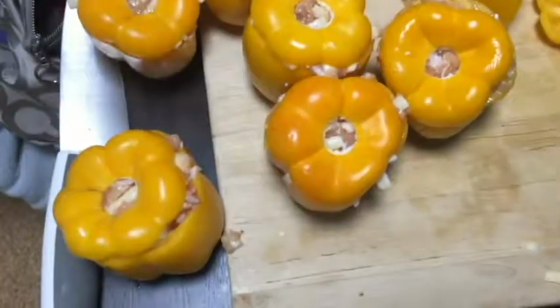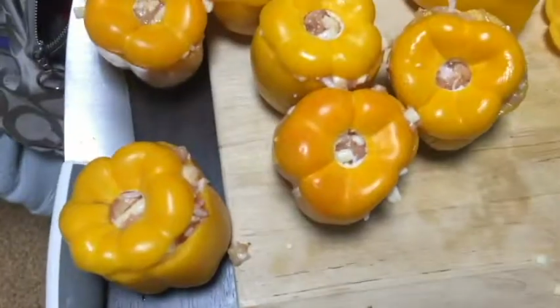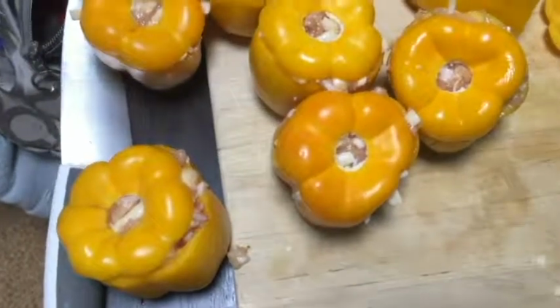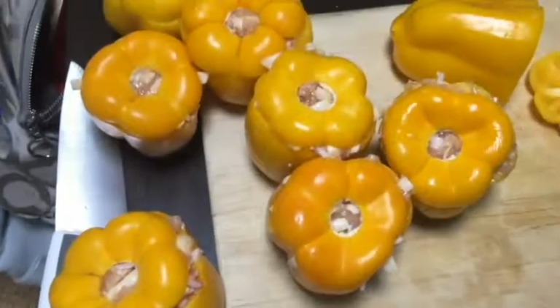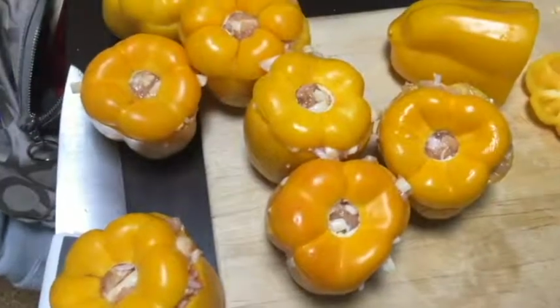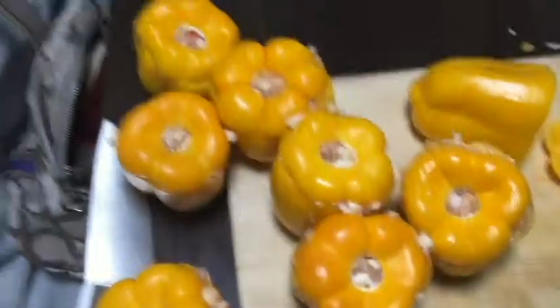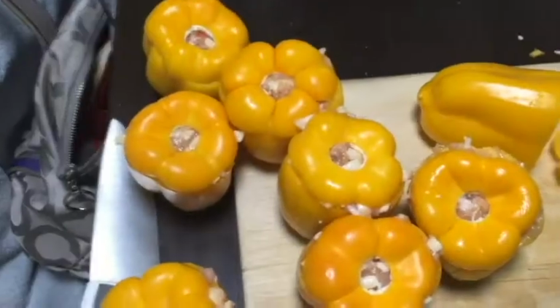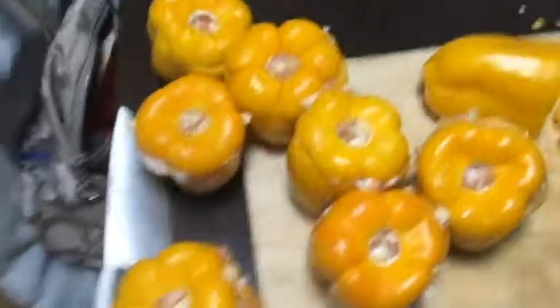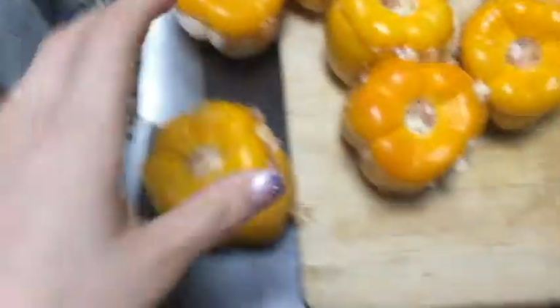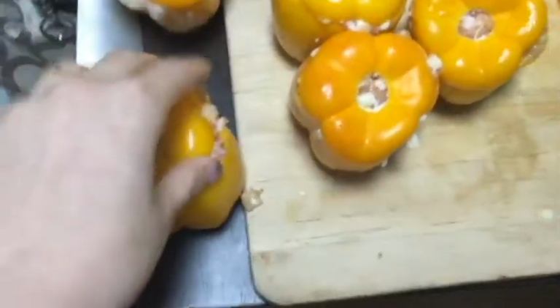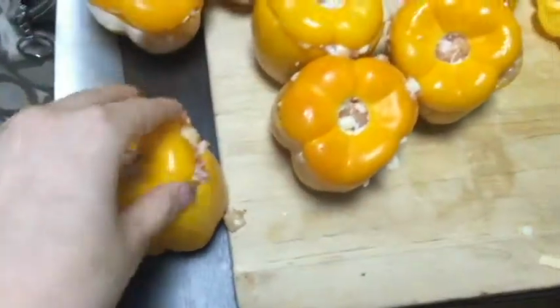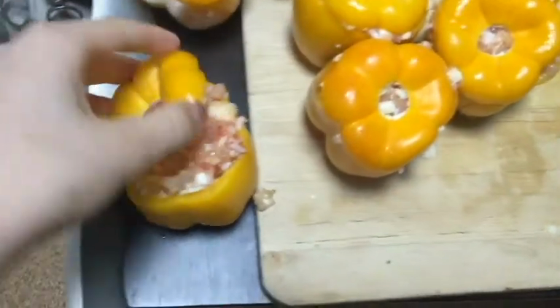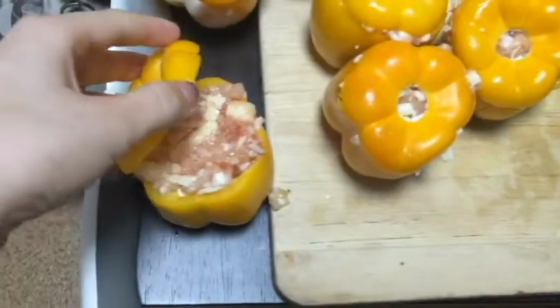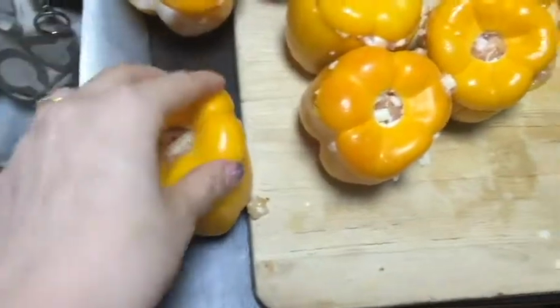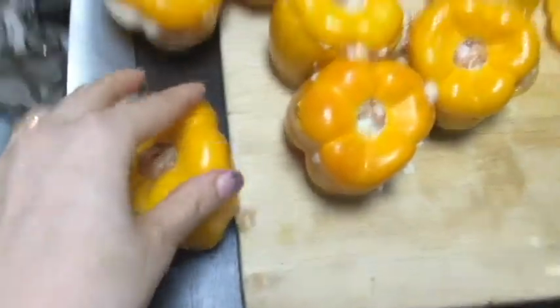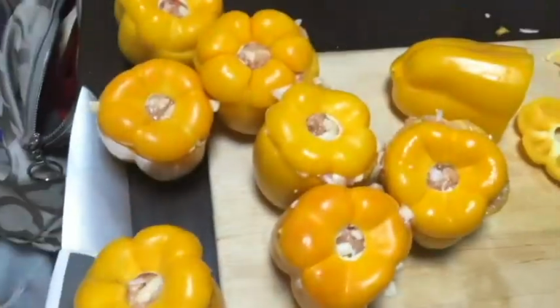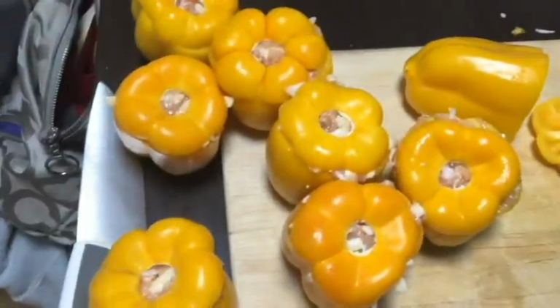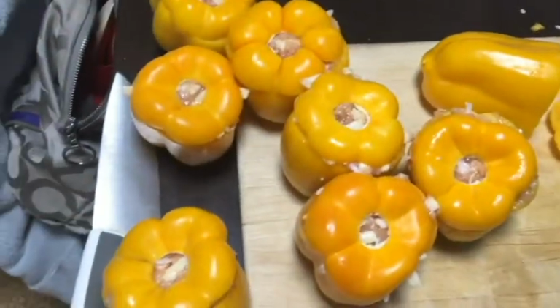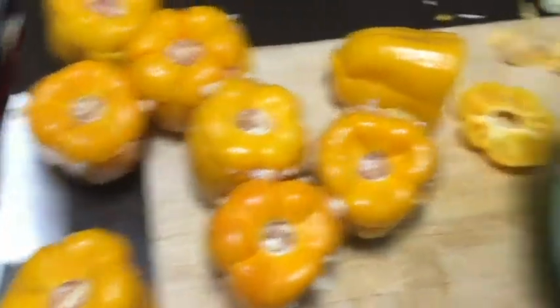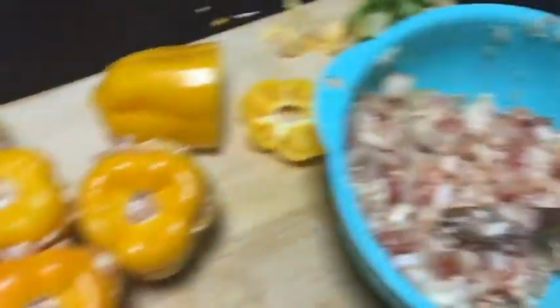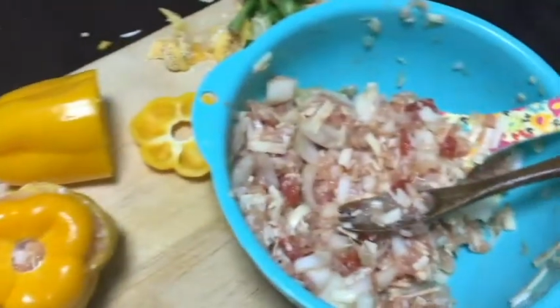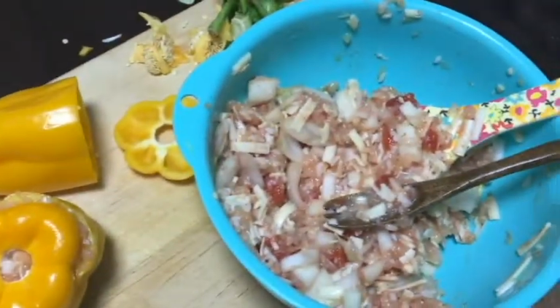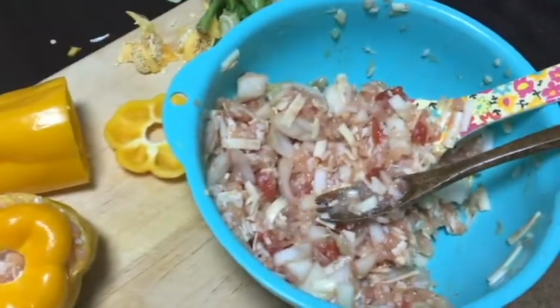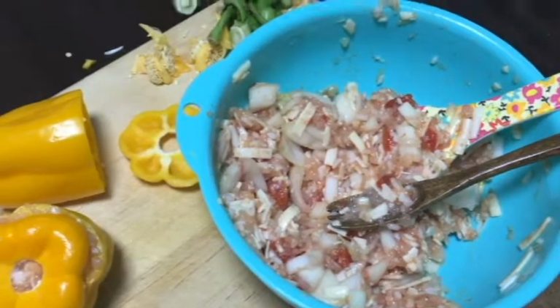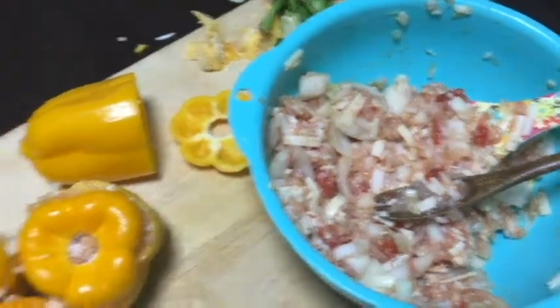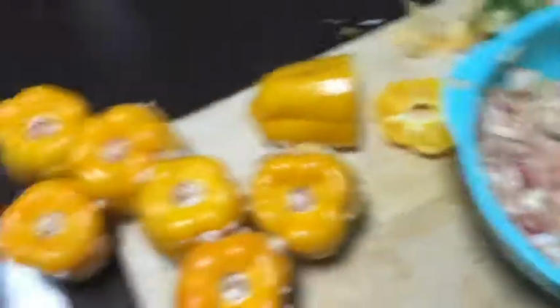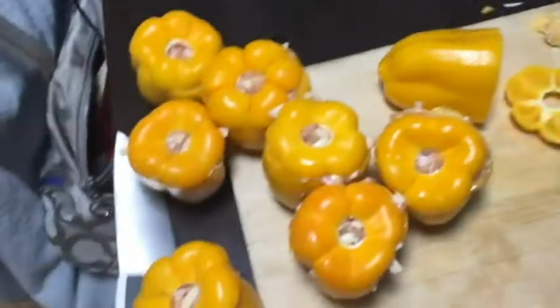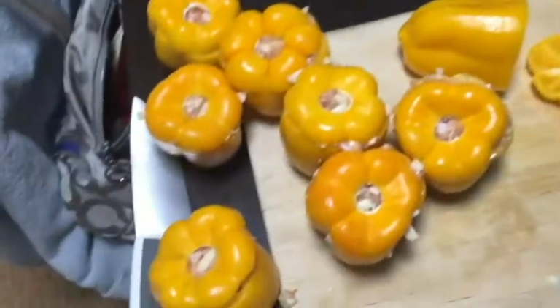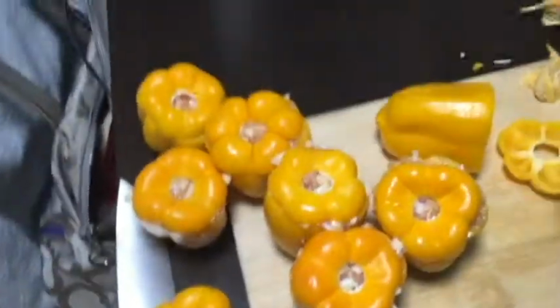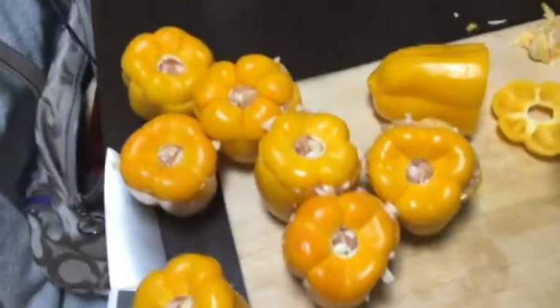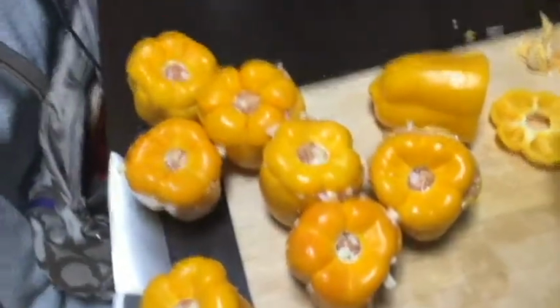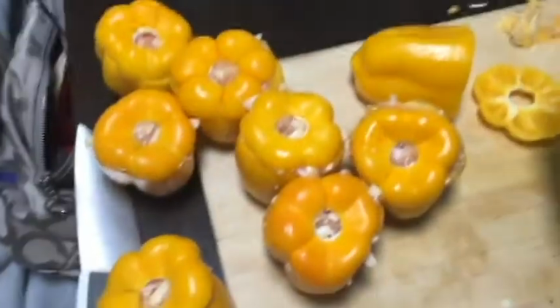Step five: put the mess inside the peppers. Eat. And then realize that you made way too much mess — you need more peppers. Go buy more peppers.